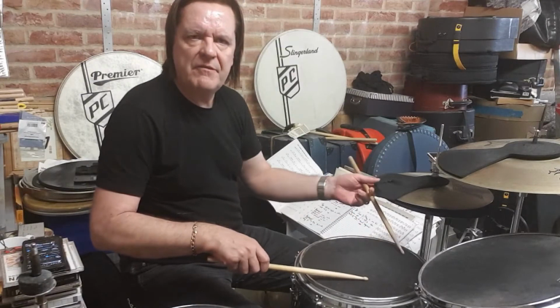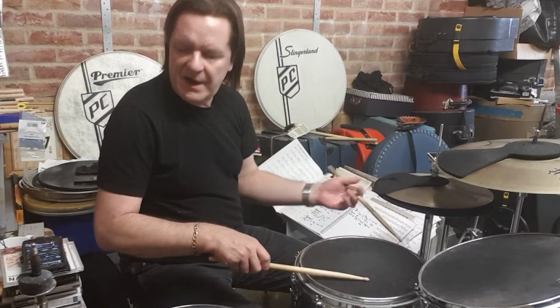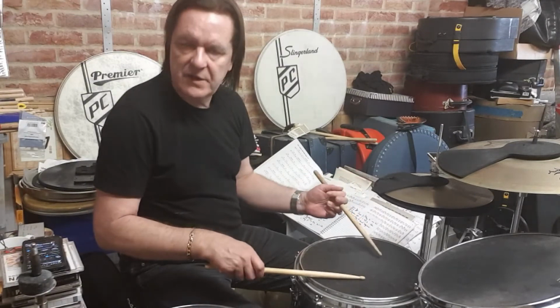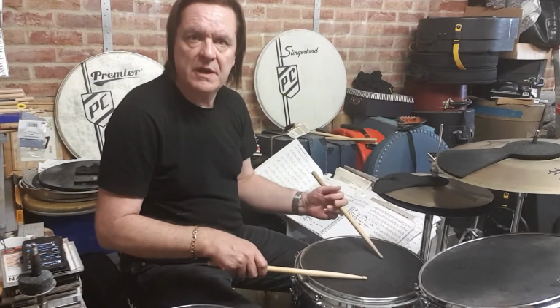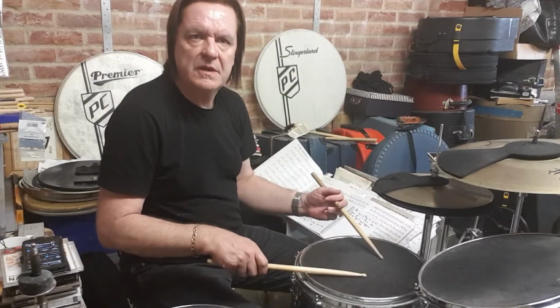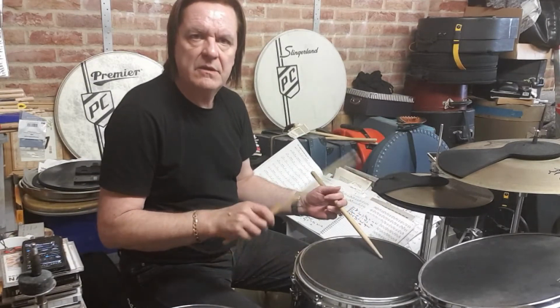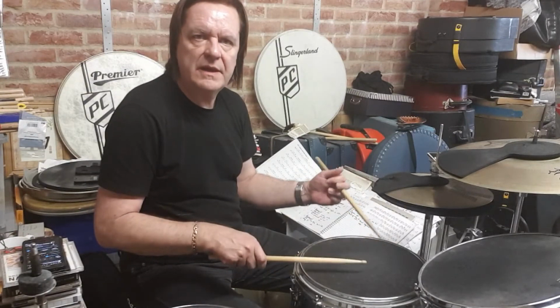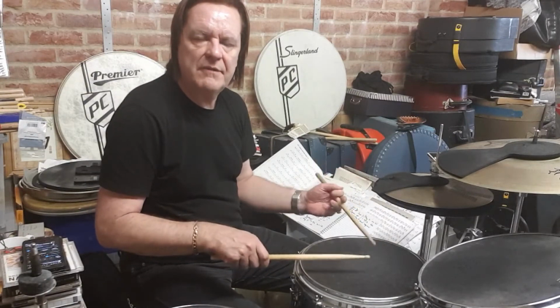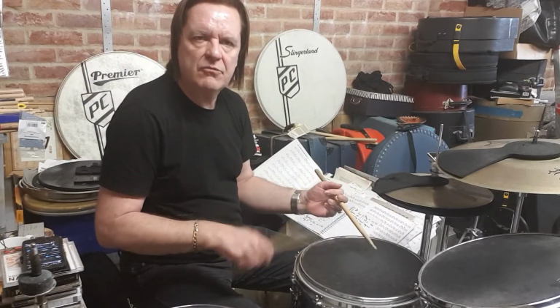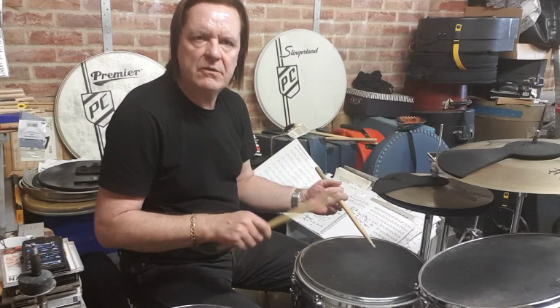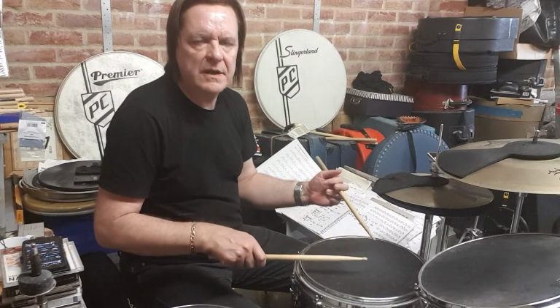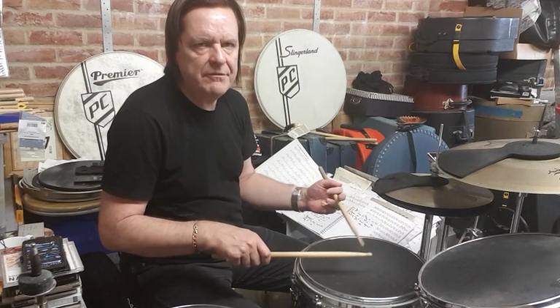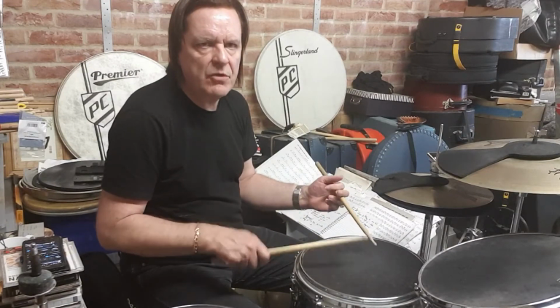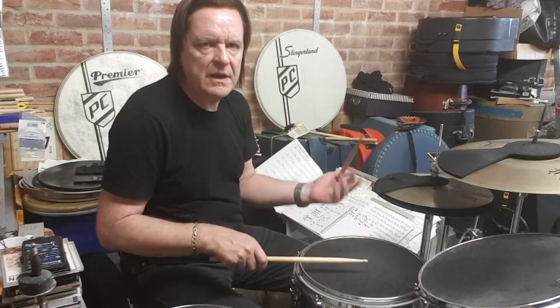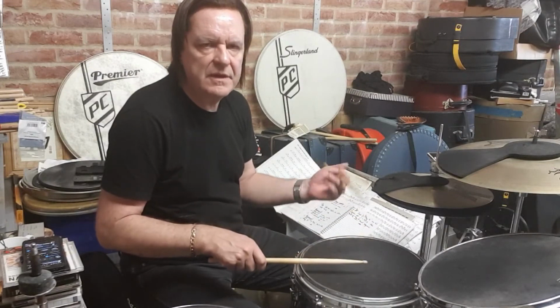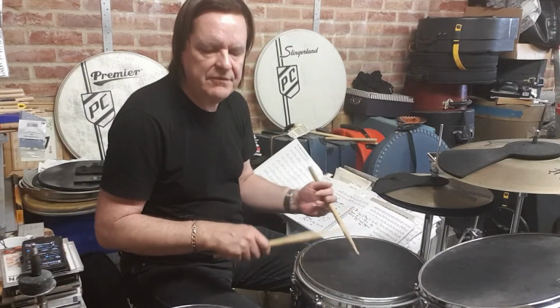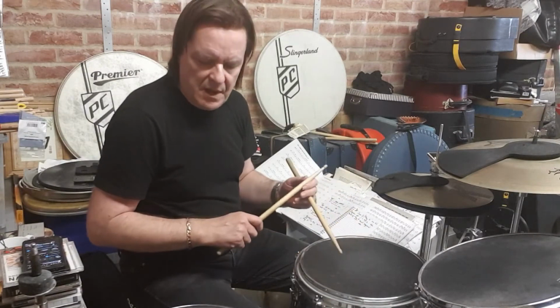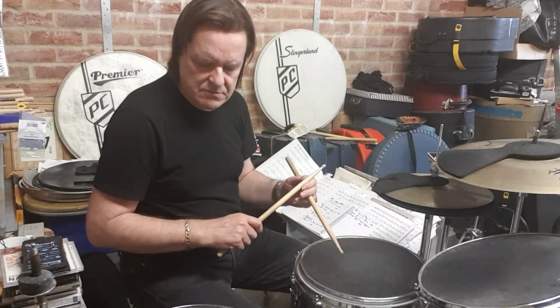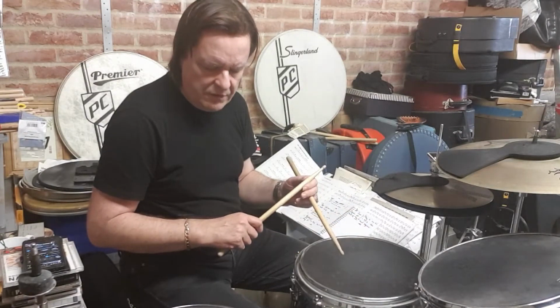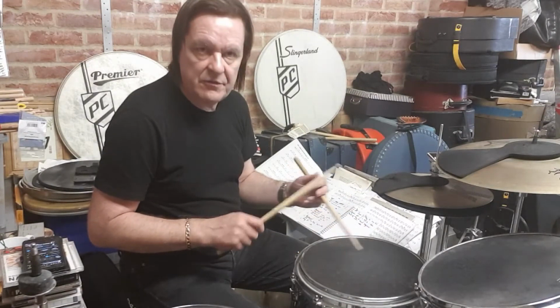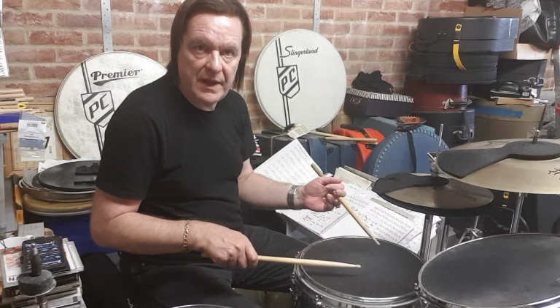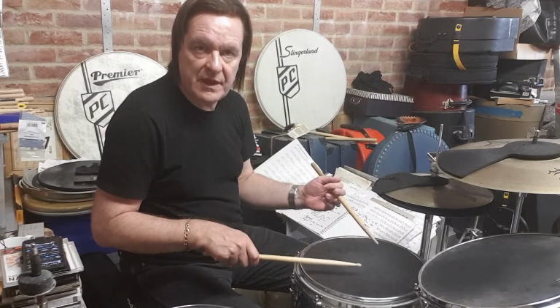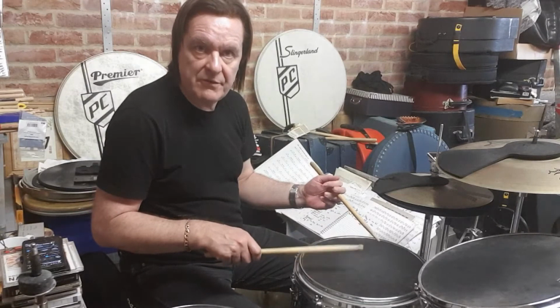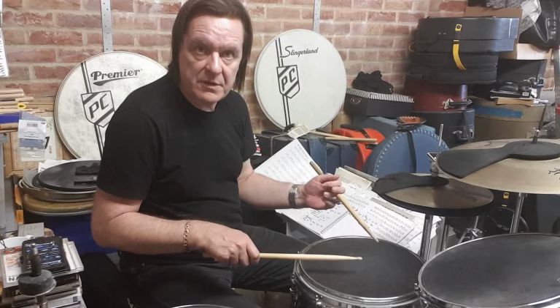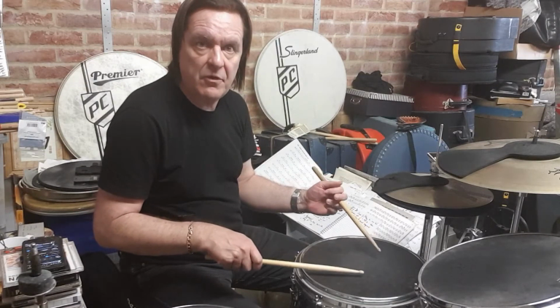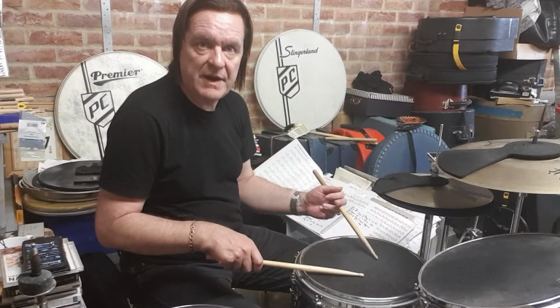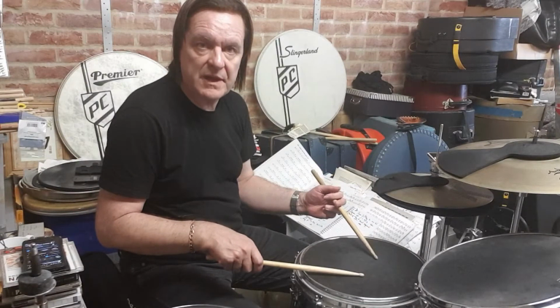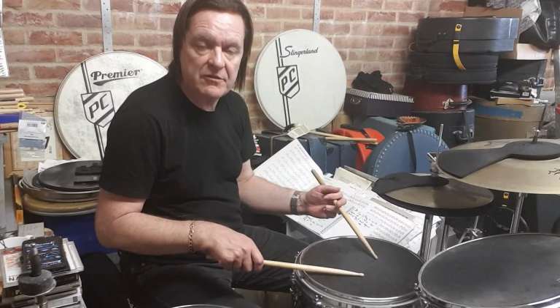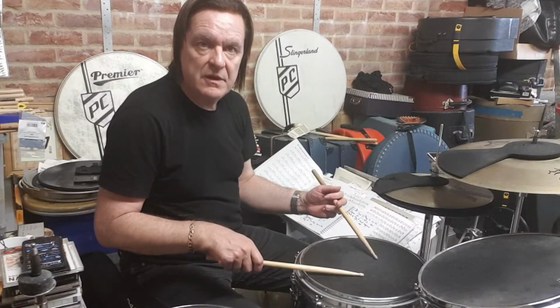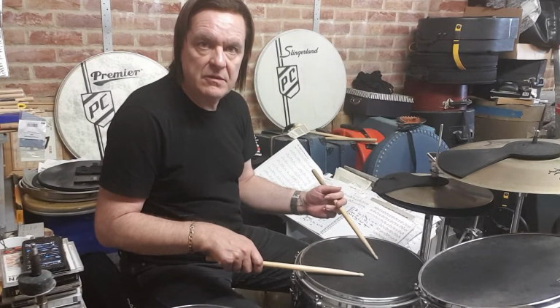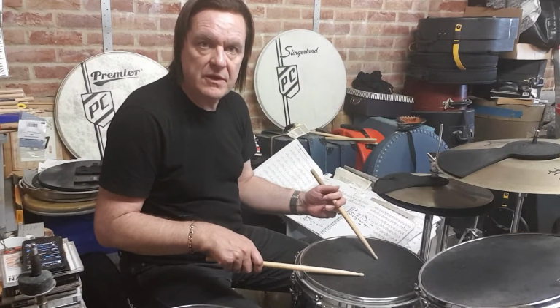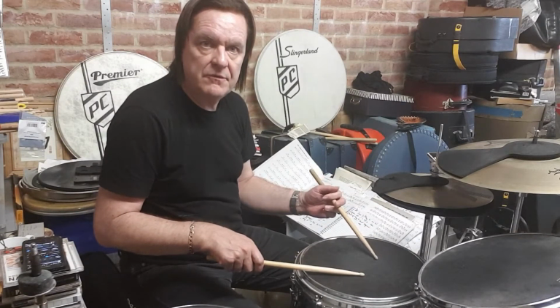So if you have a paradiddle in quarter notes — right, left, right, right, left, right, left, left — what you do is play four for every one. So the paradiddle becomes like this: two, three, four.